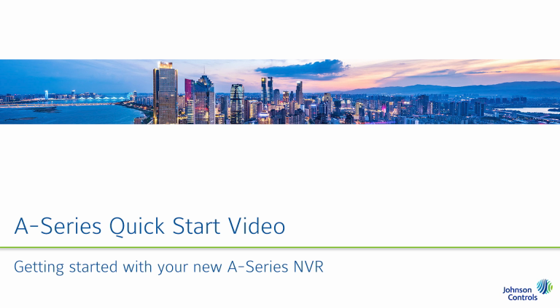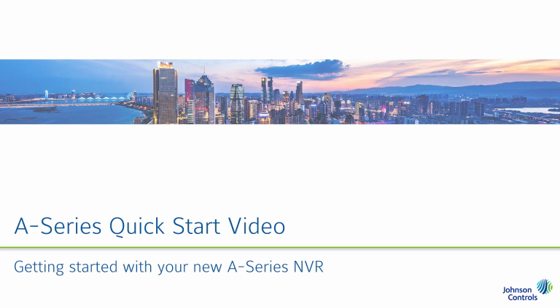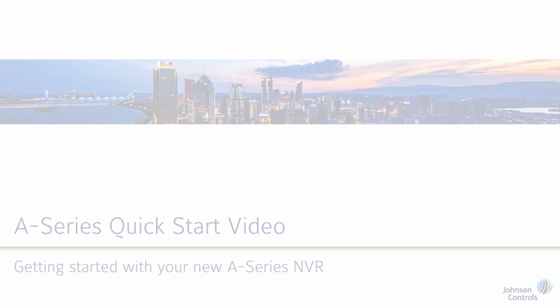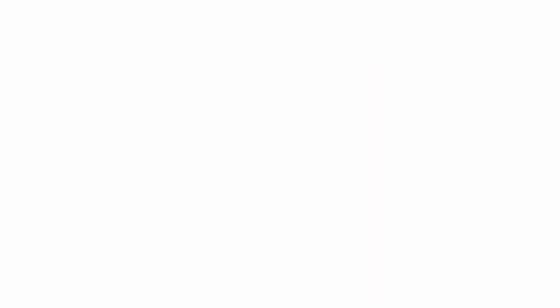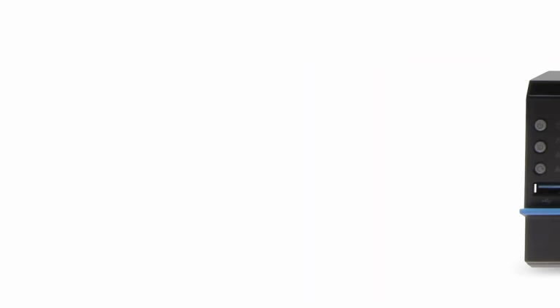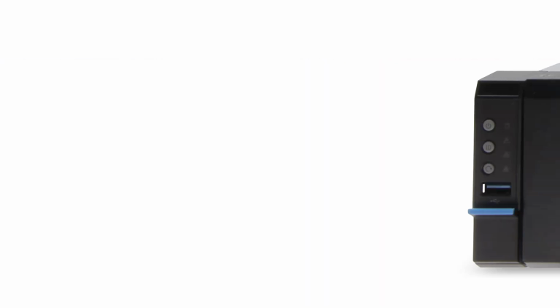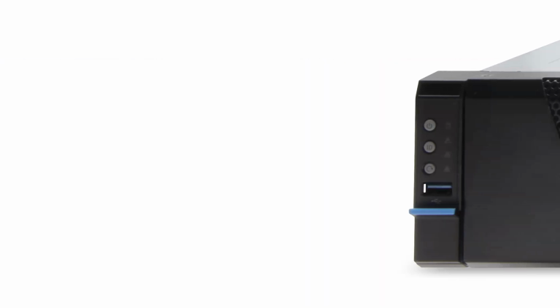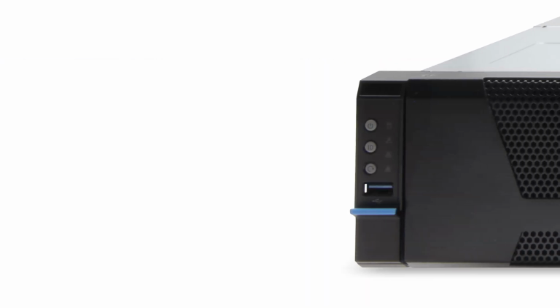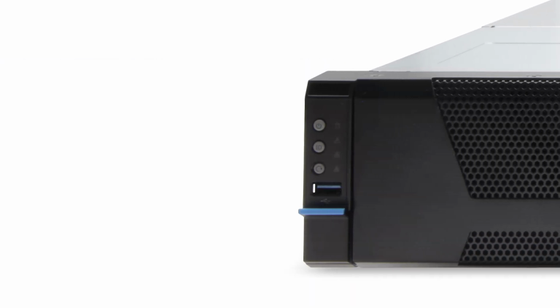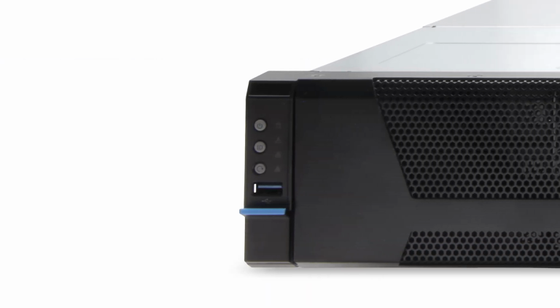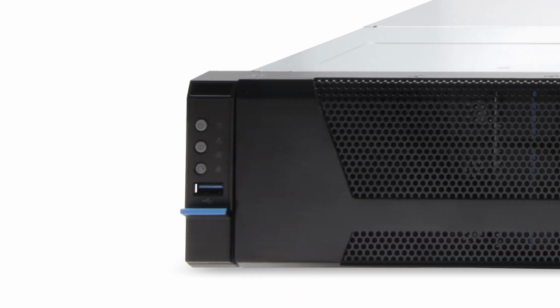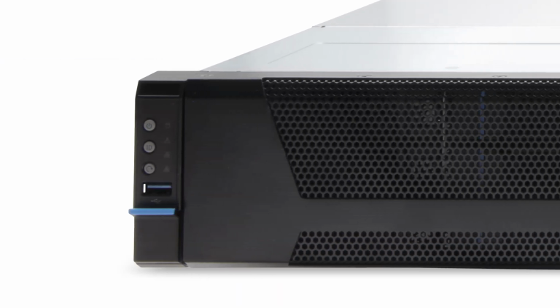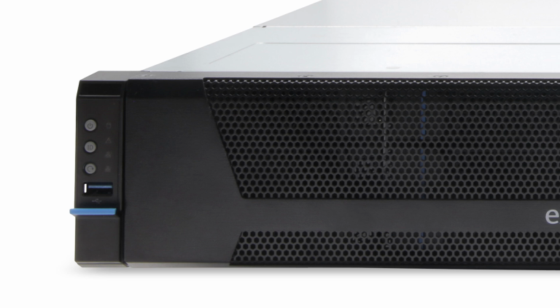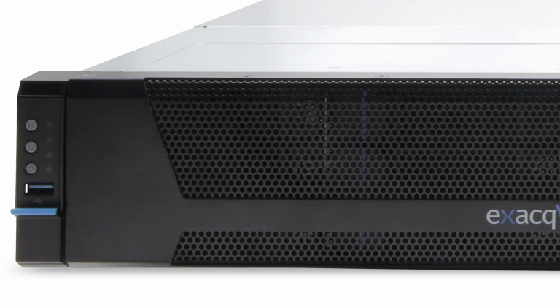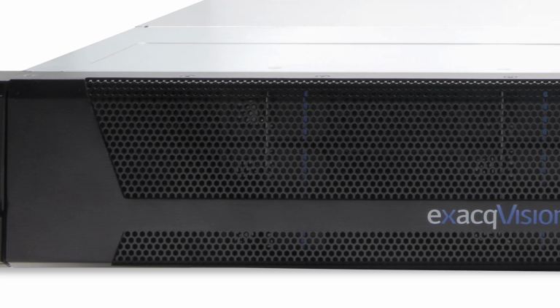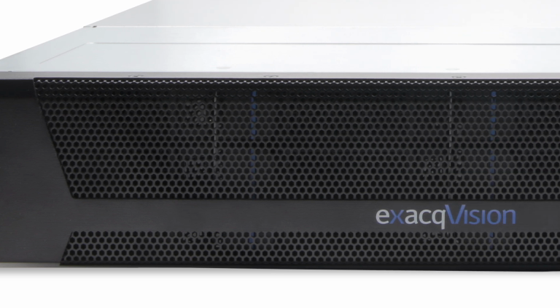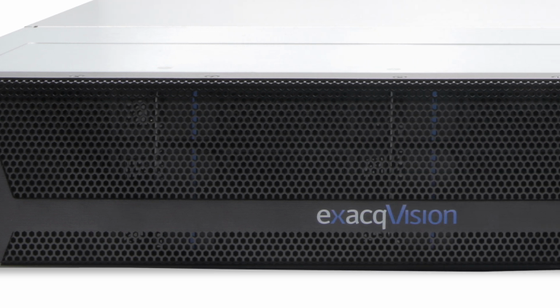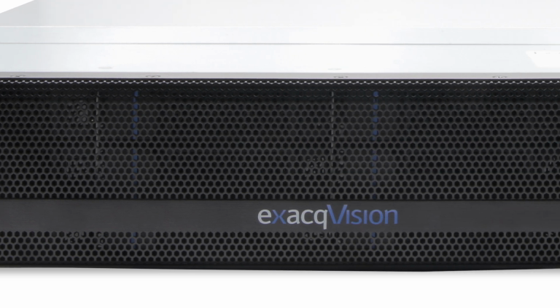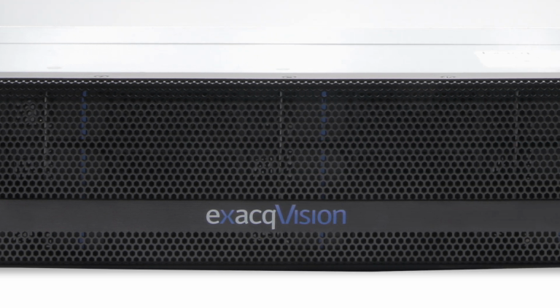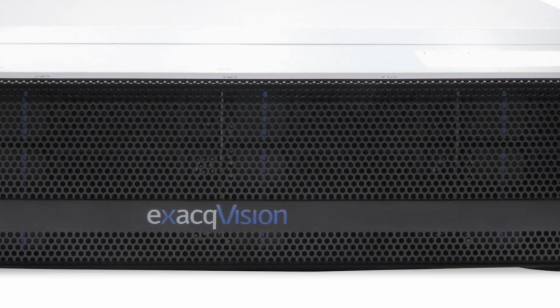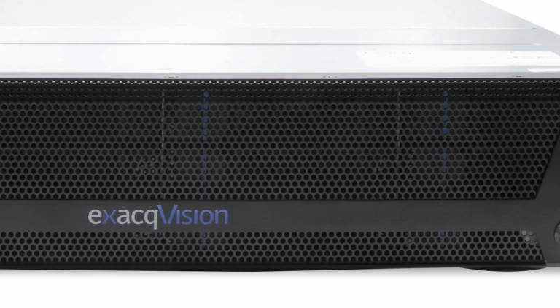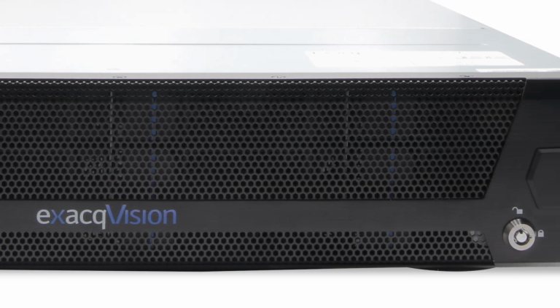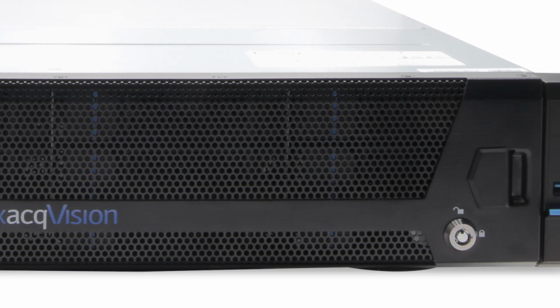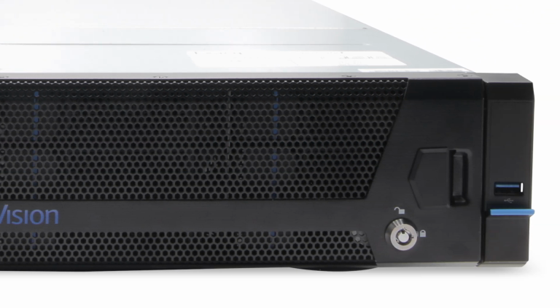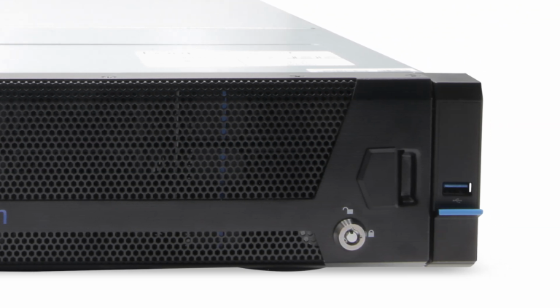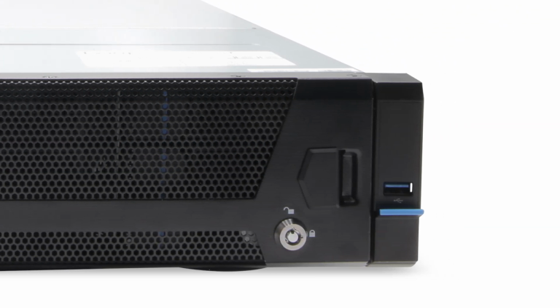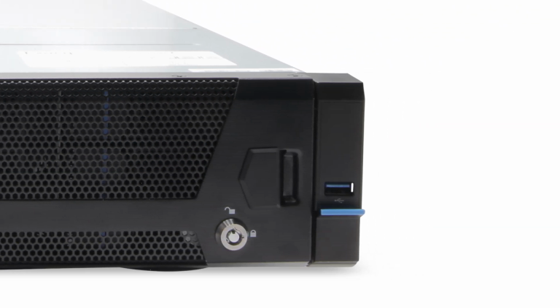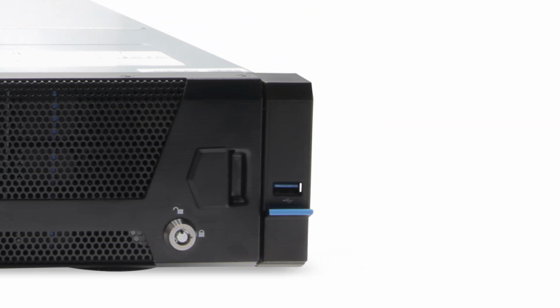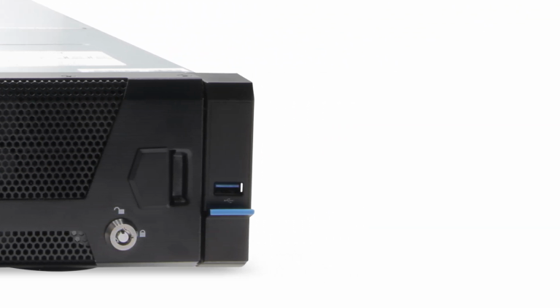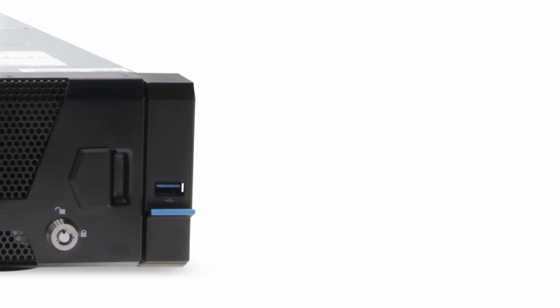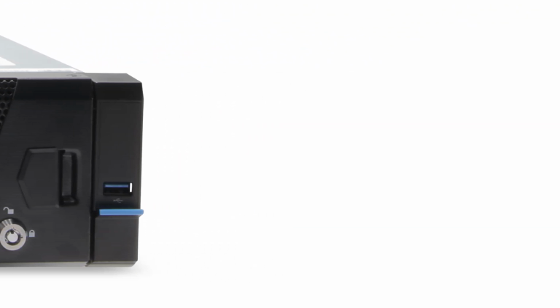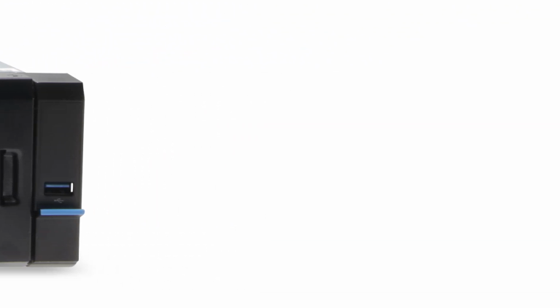The A-Series network video recorders from XAQ provide a versatile range of options and are some of the most popular choices for most users.